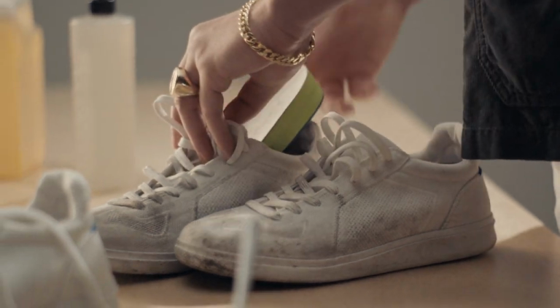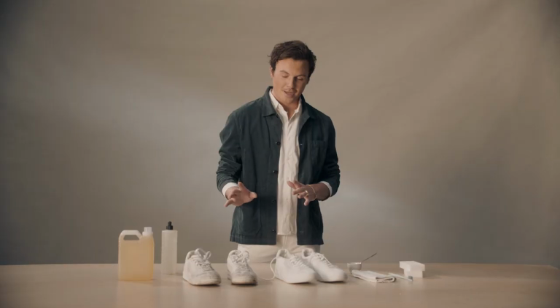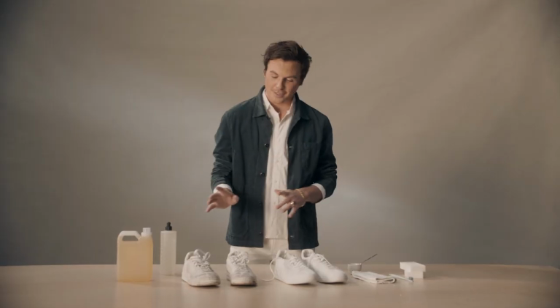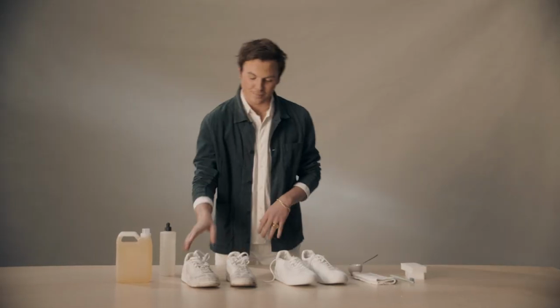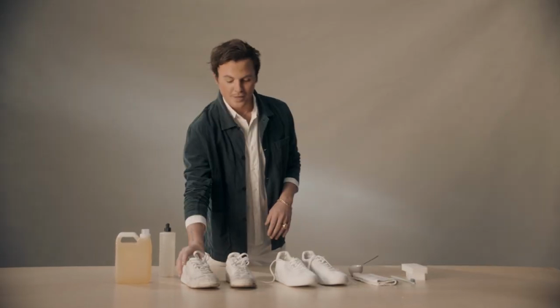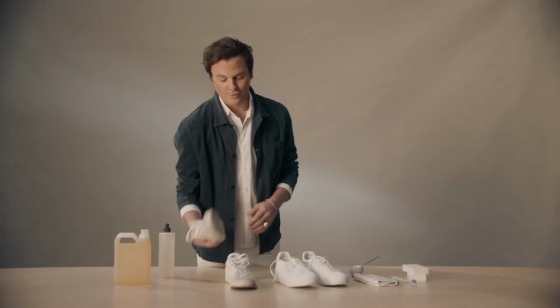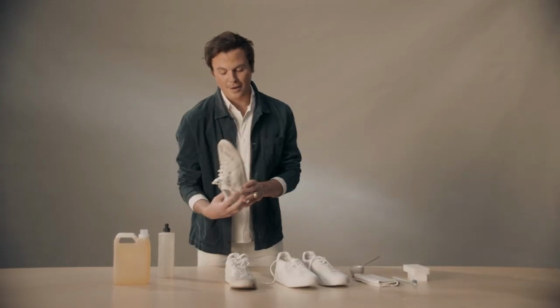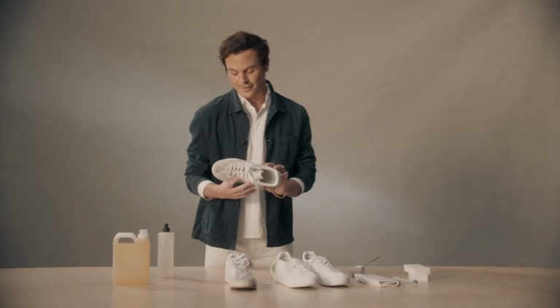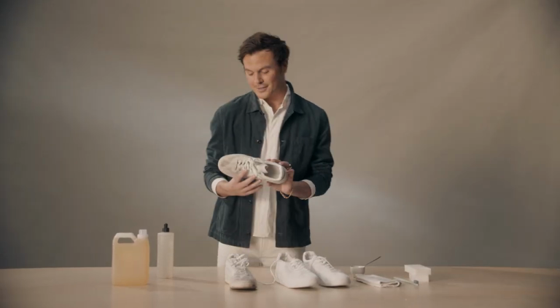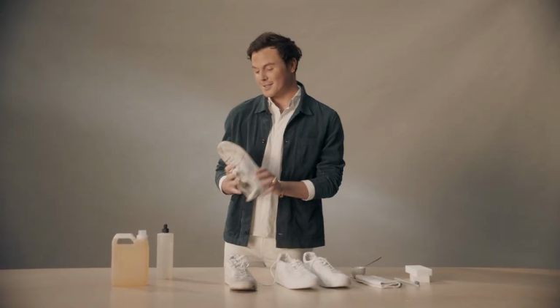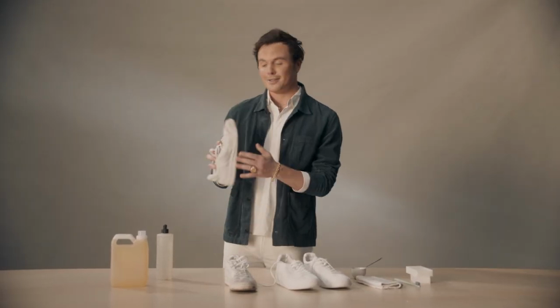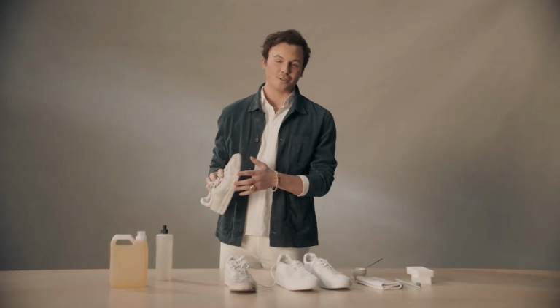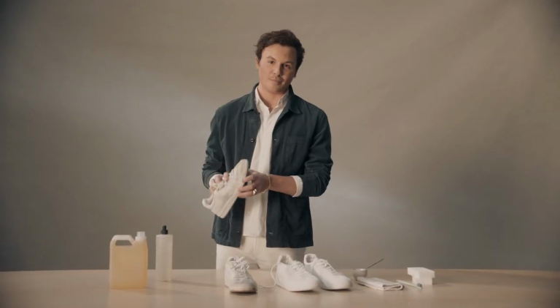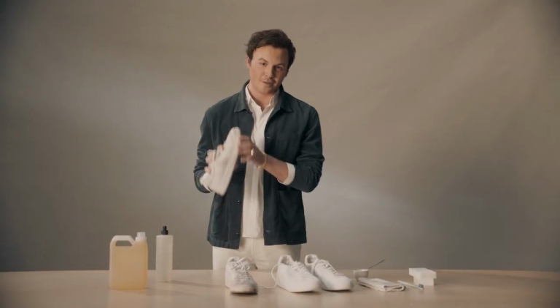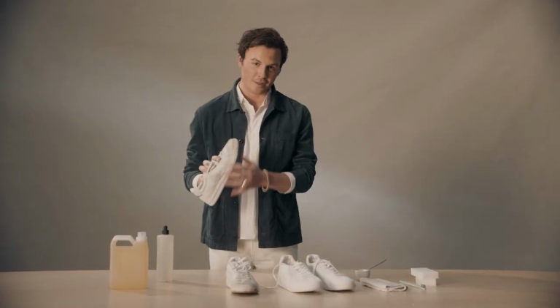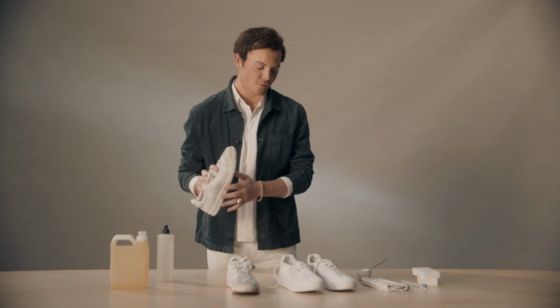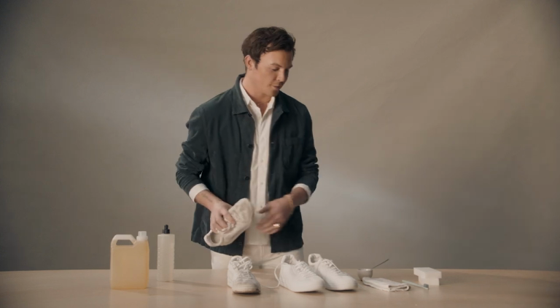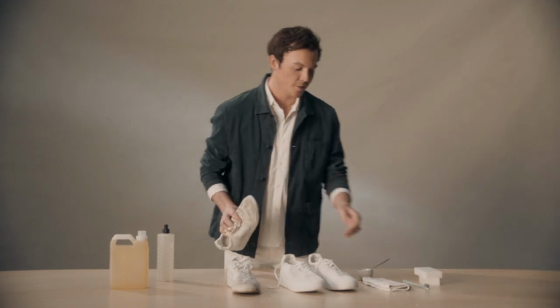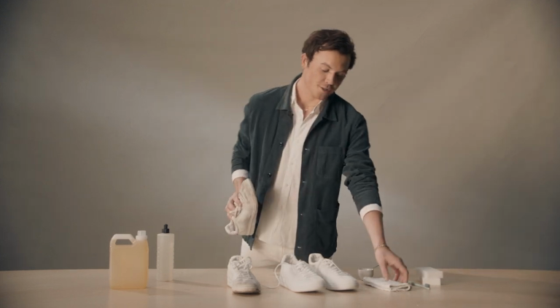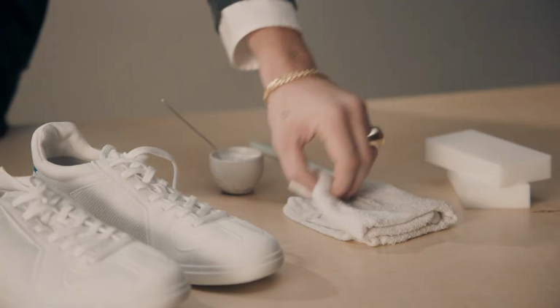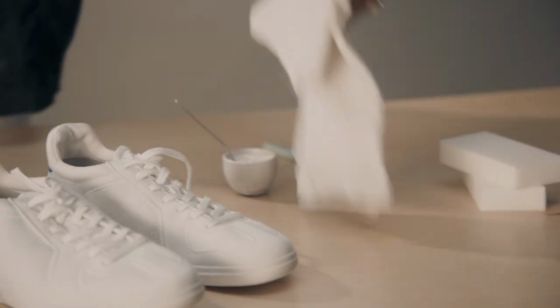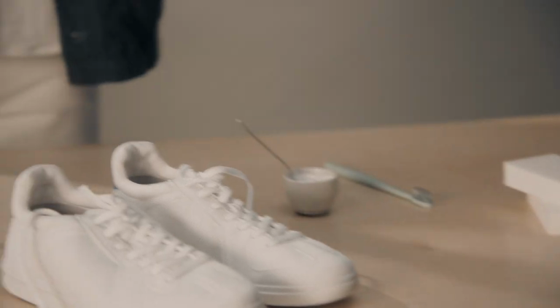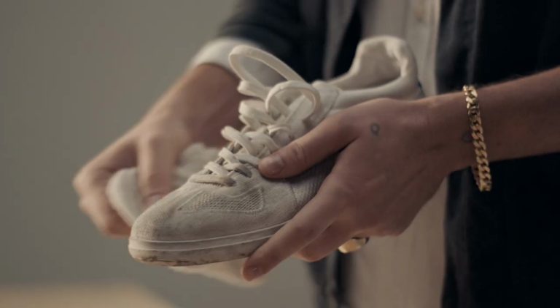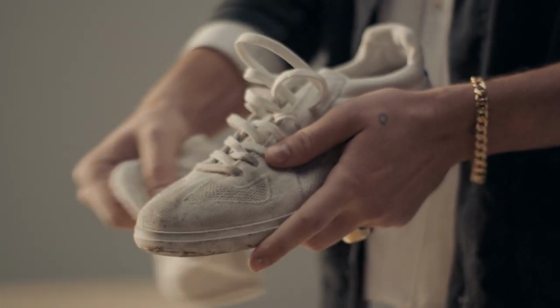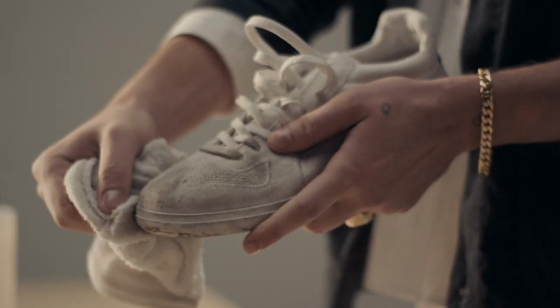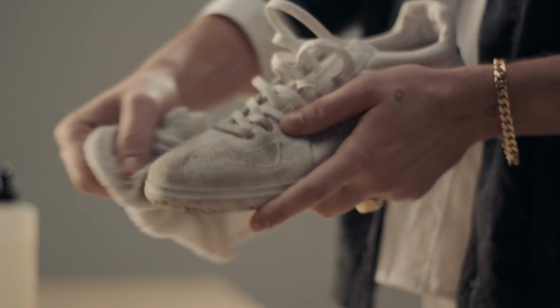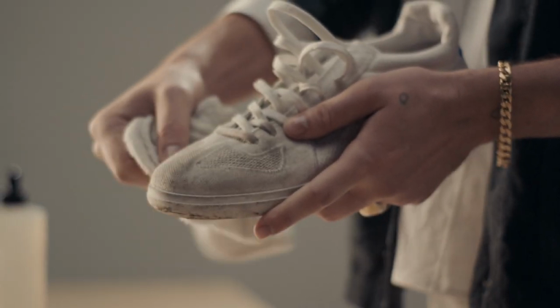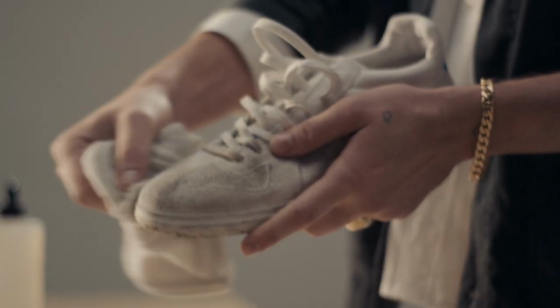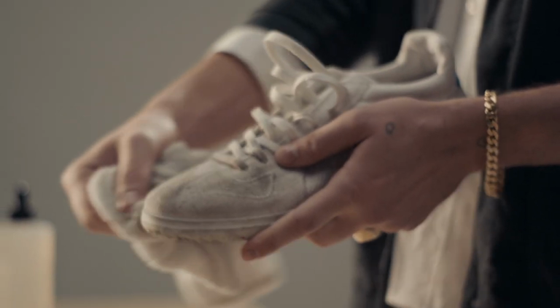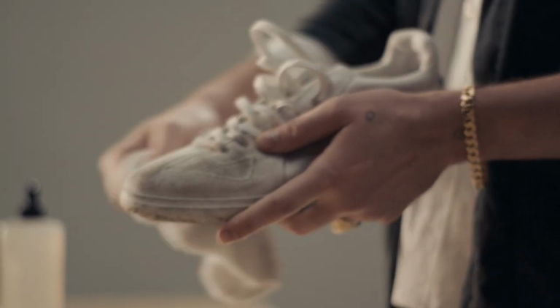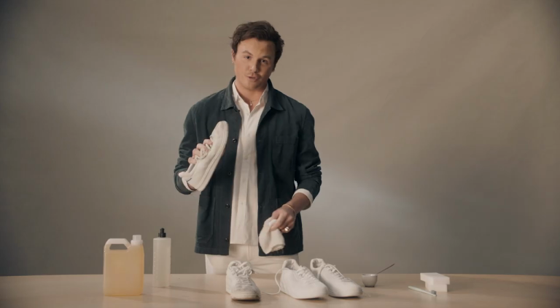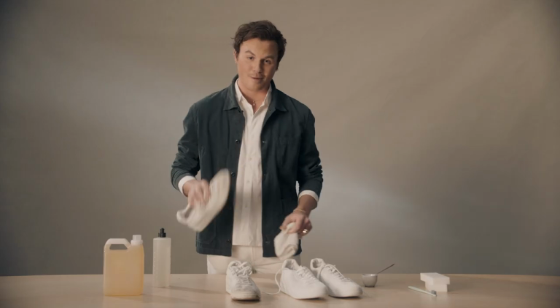The next tip: if you have some unsightly dirt or mud along the outsole, just take a damp towel and give that a little scrub. It should come off no problem.